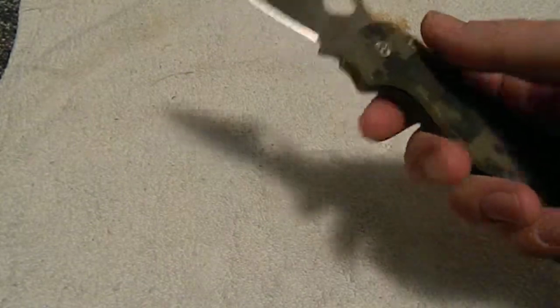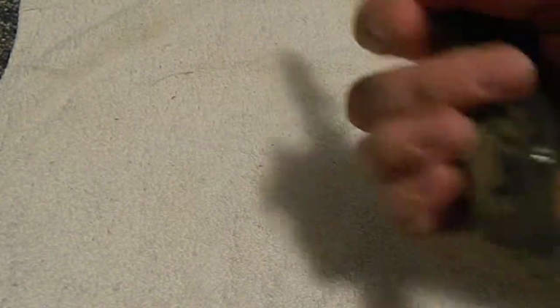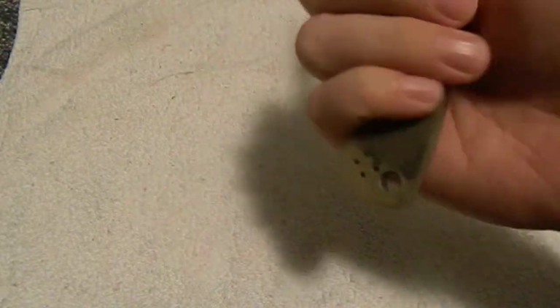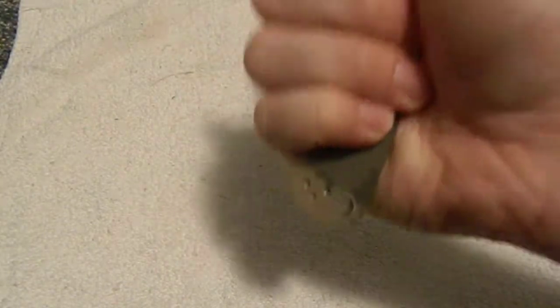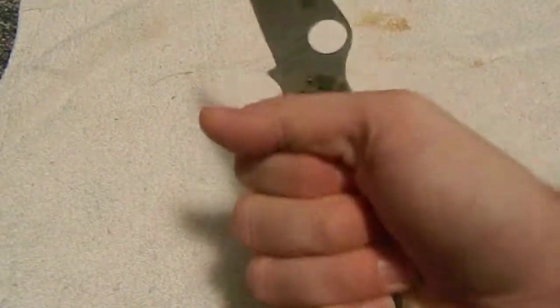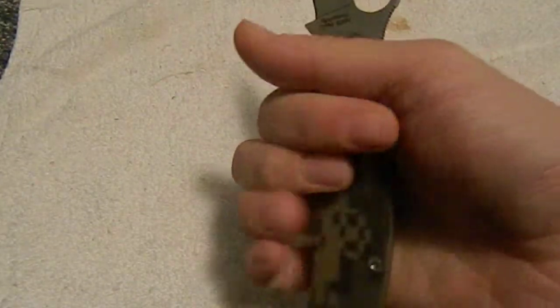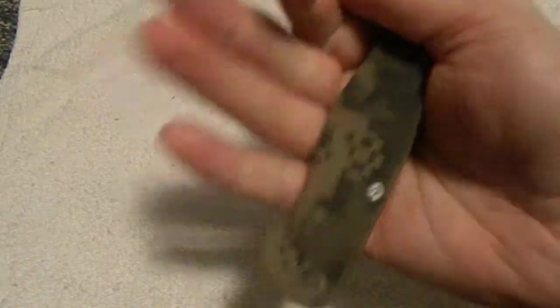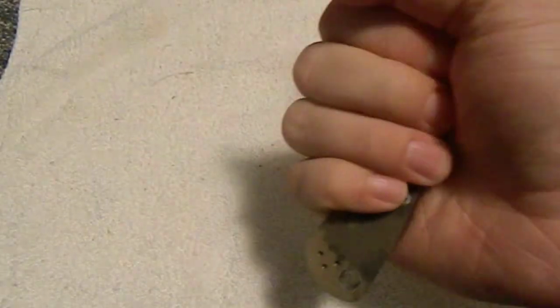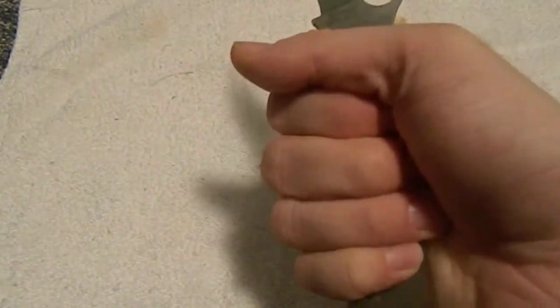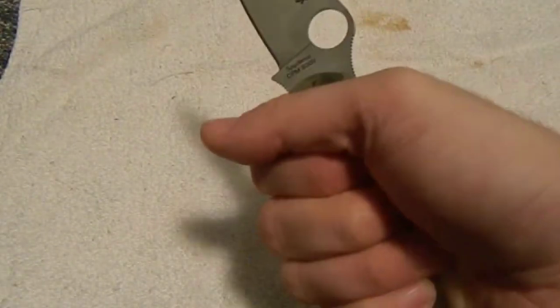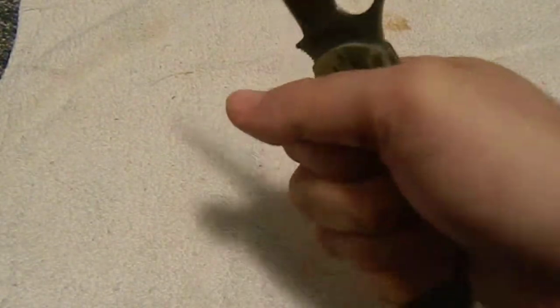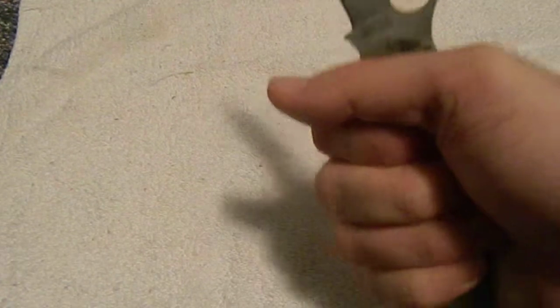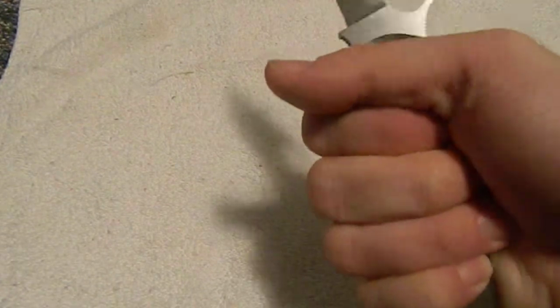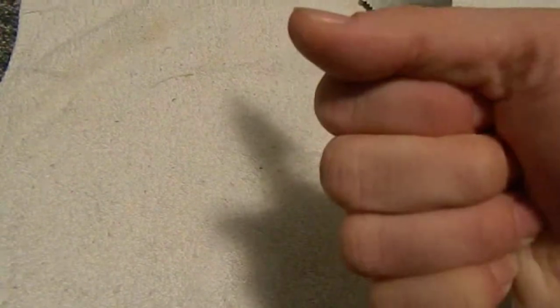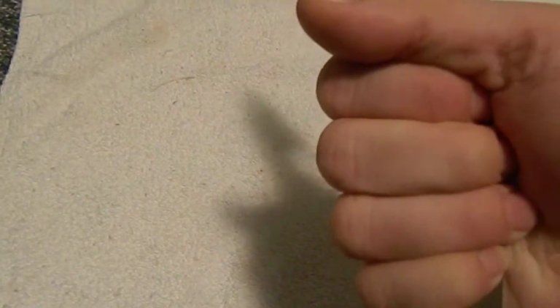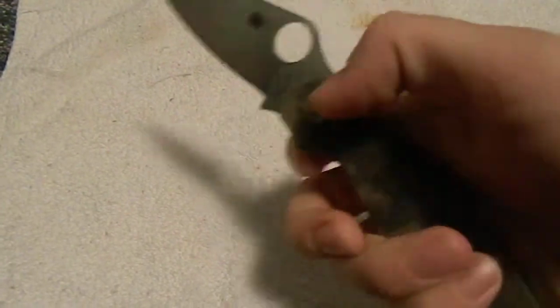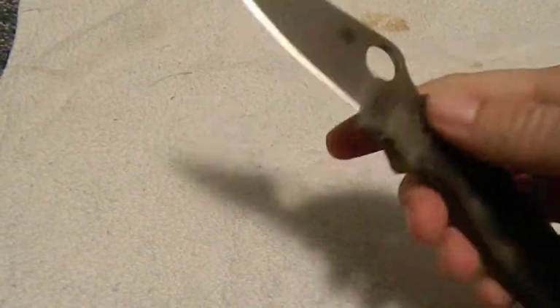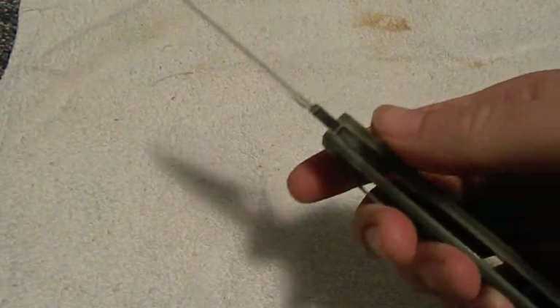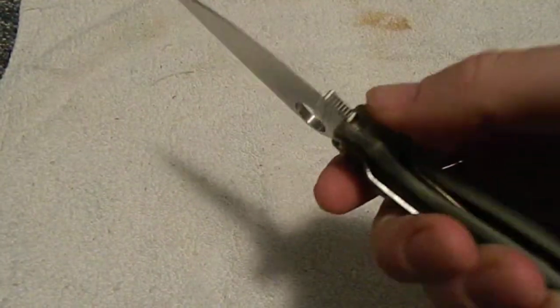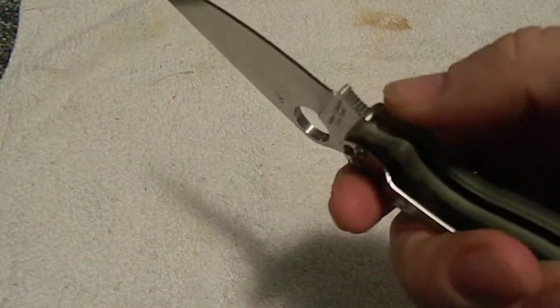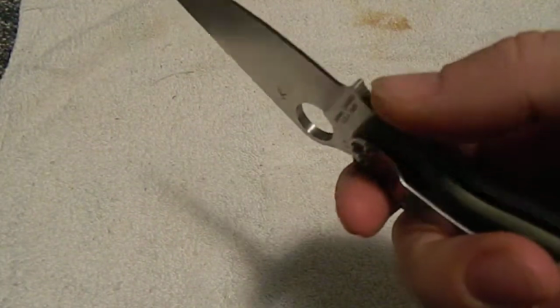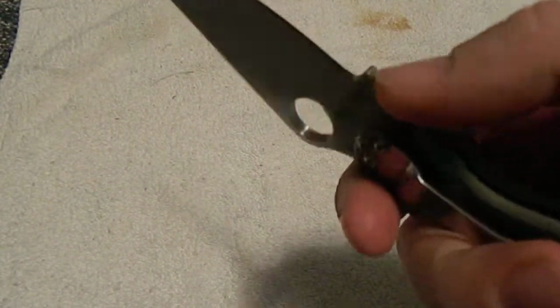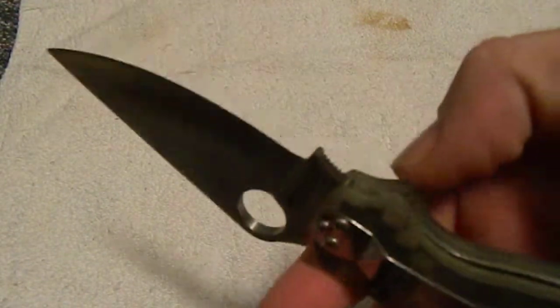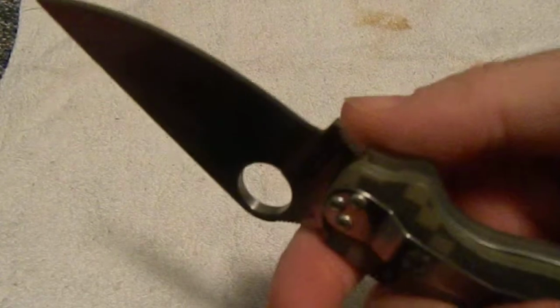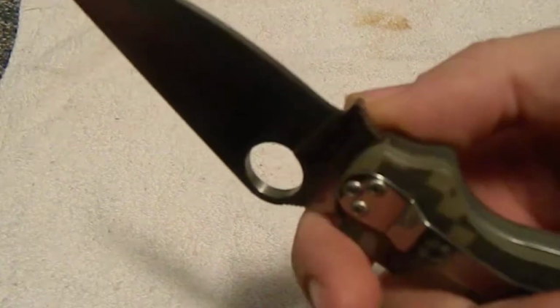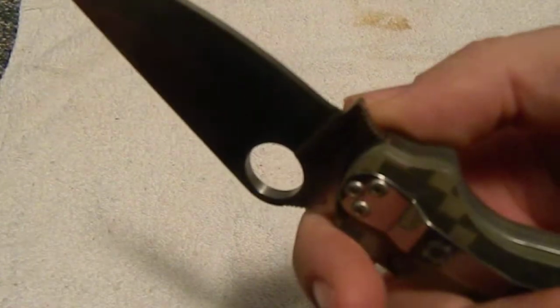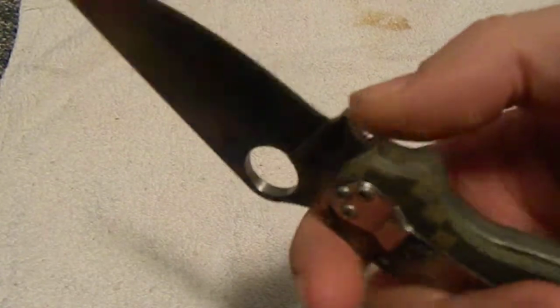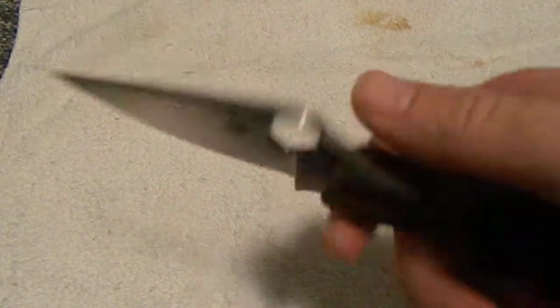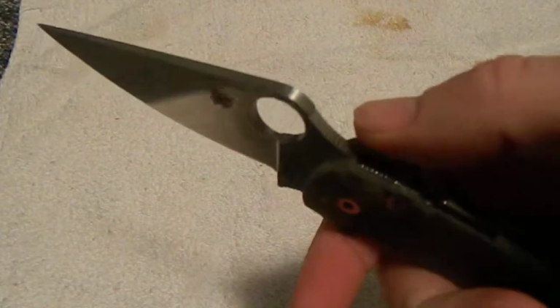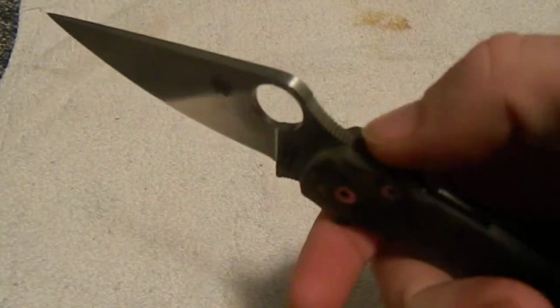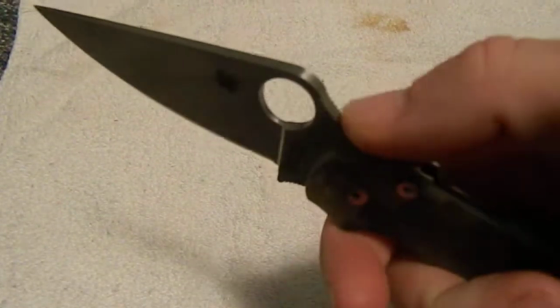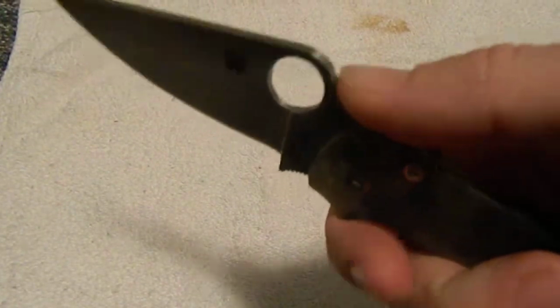This one, the ergonomics — I have medium-sized hands and this just fits perfectly in my hand. And it's got this under-jimping in there, if you can see that. It's got the jimping on the thumb ramp.